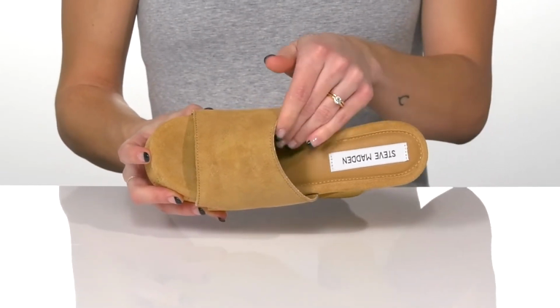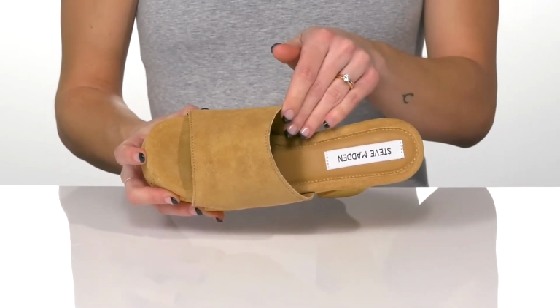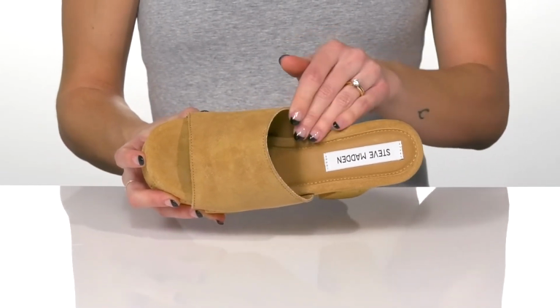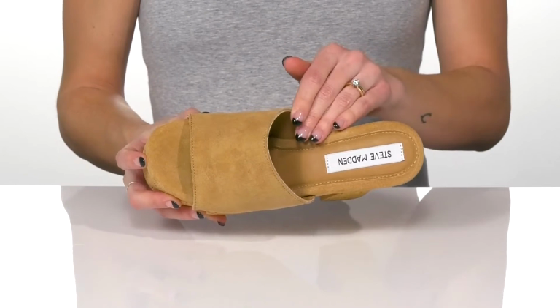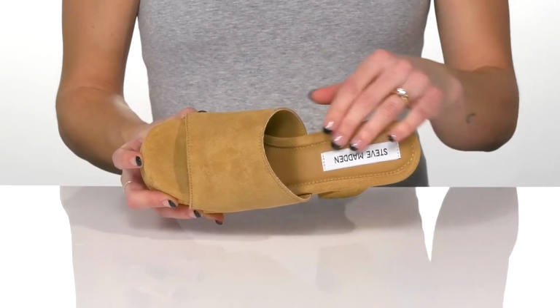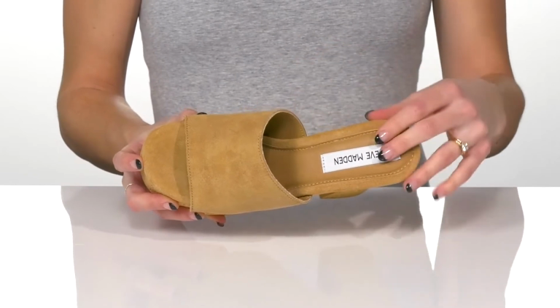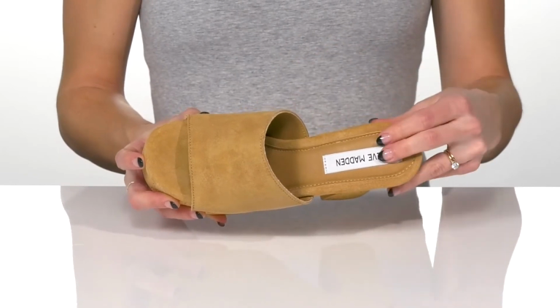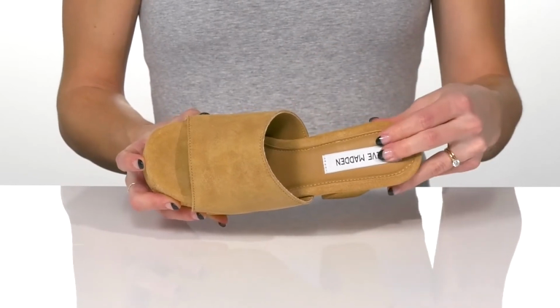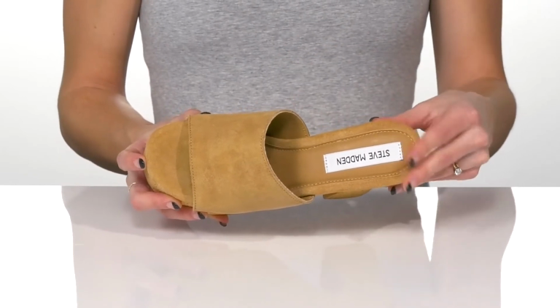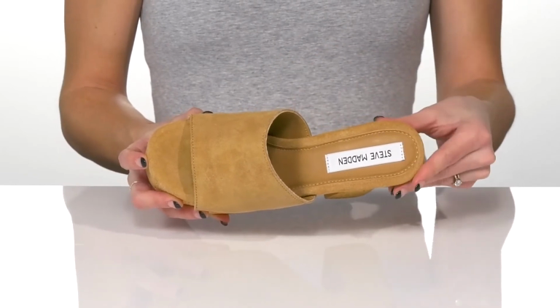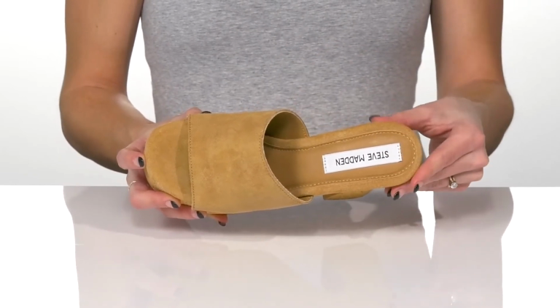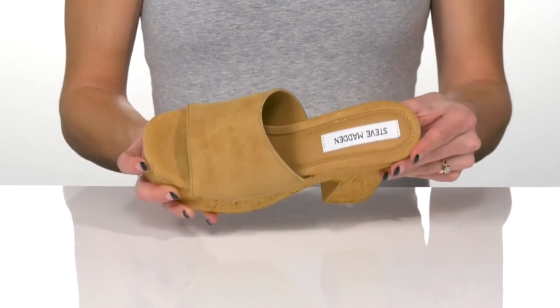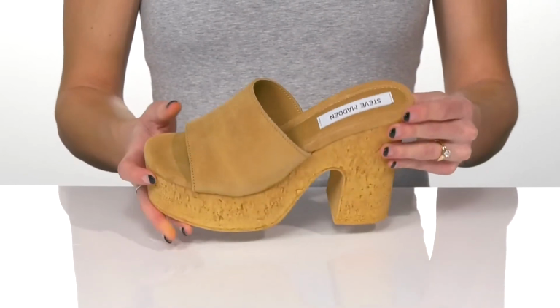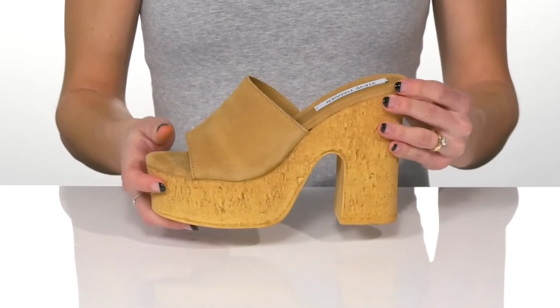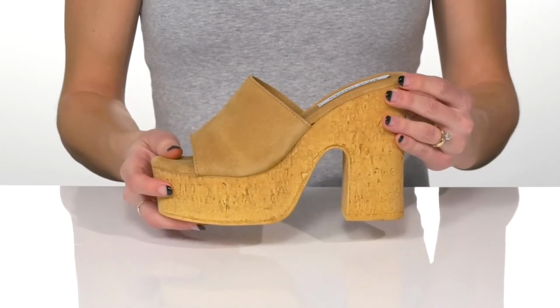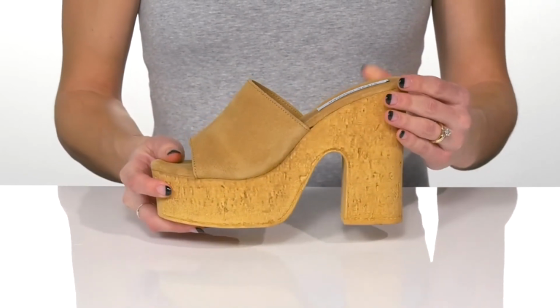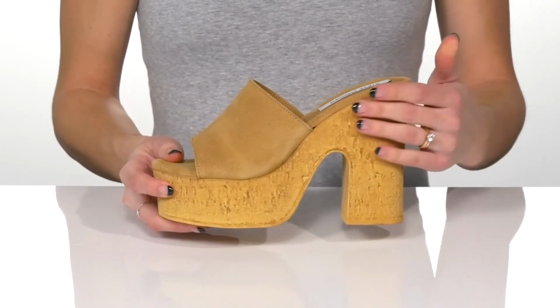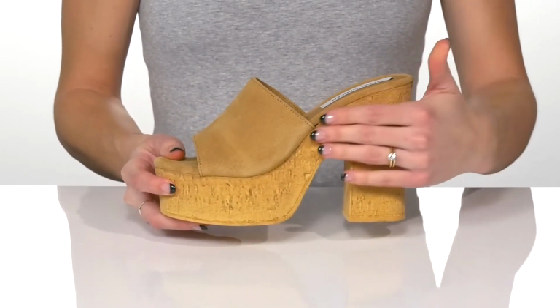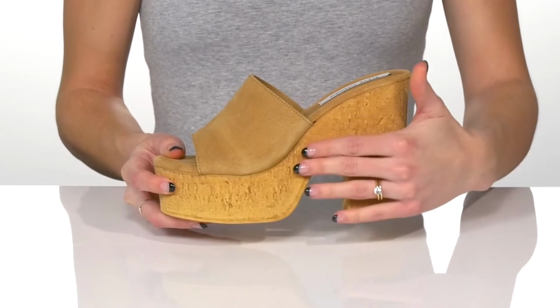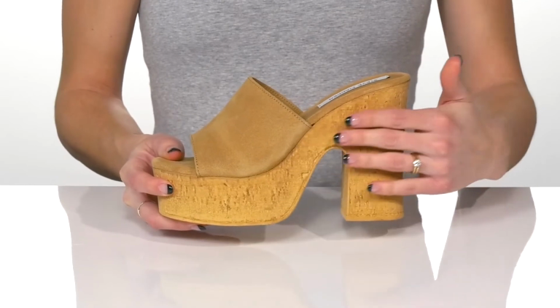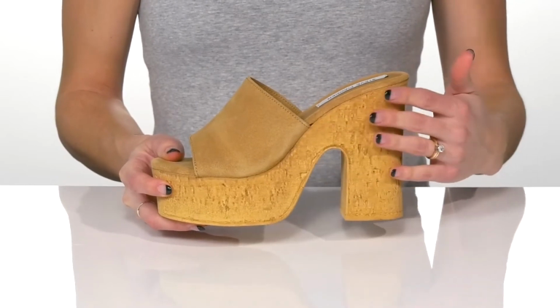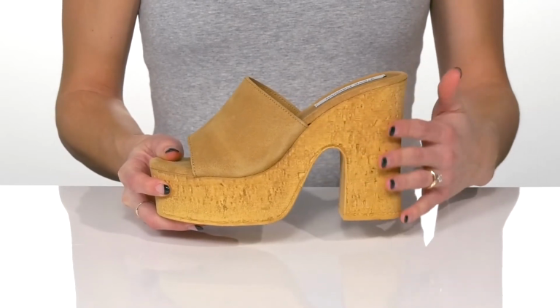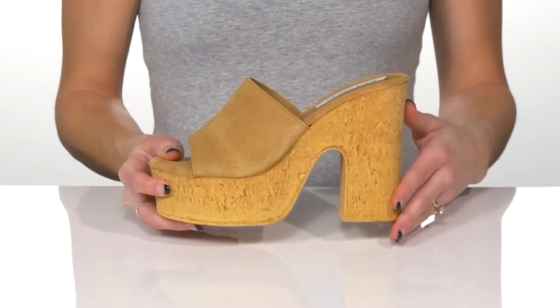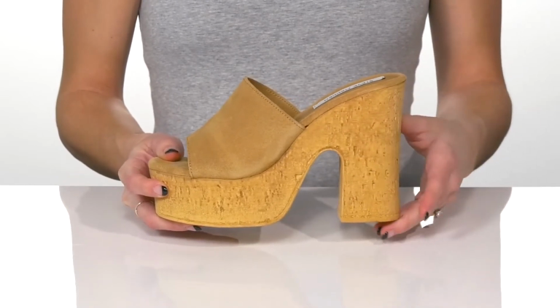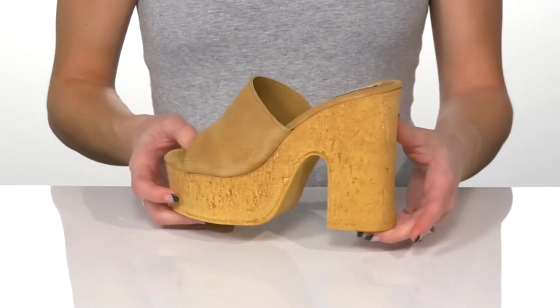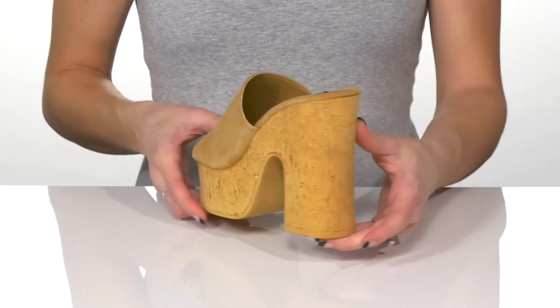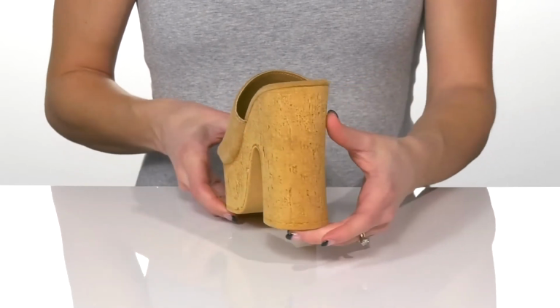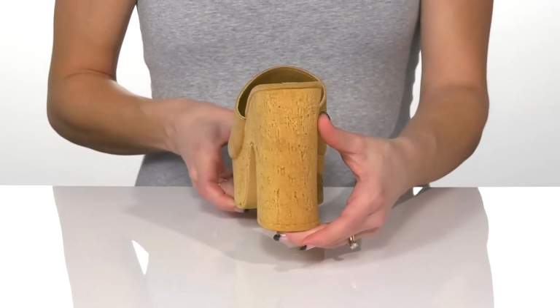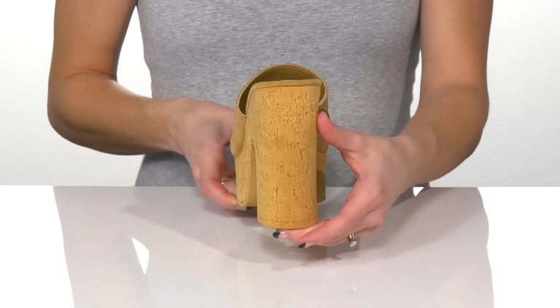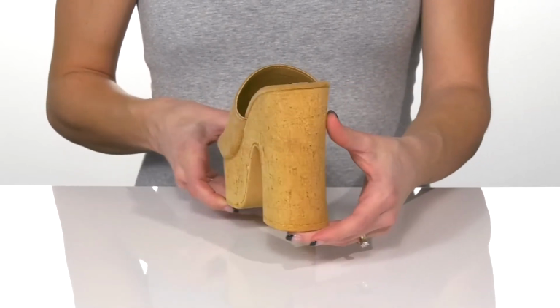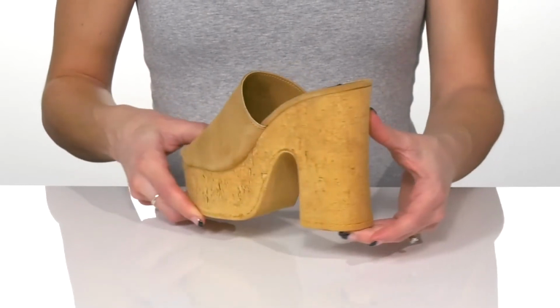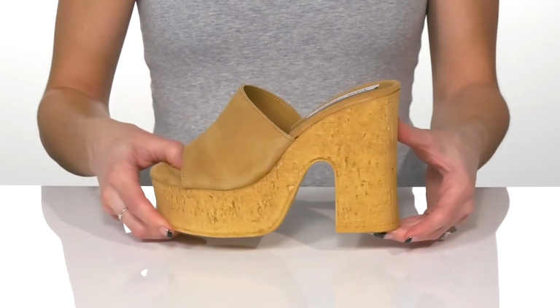Inside, there's a soft lining with a lightly cushioned insole for comfort. They have a super cute cork-like platform heel that'll boost you up 4 inches in height.